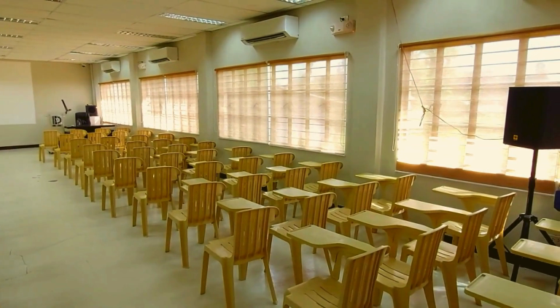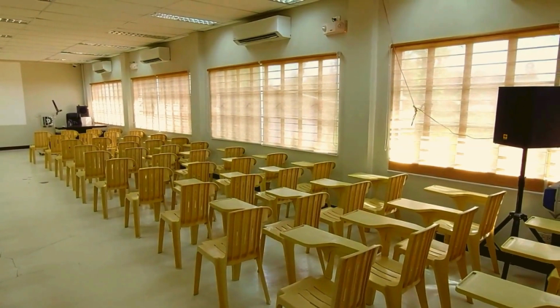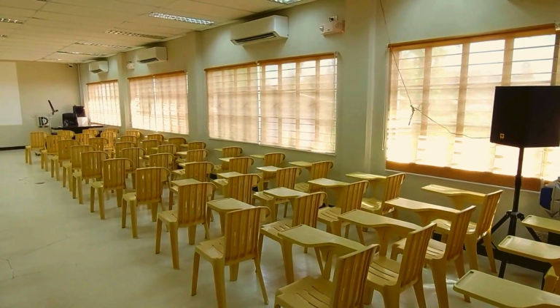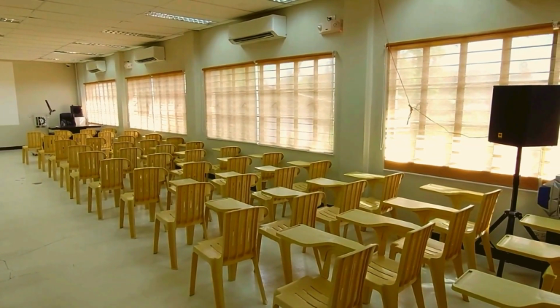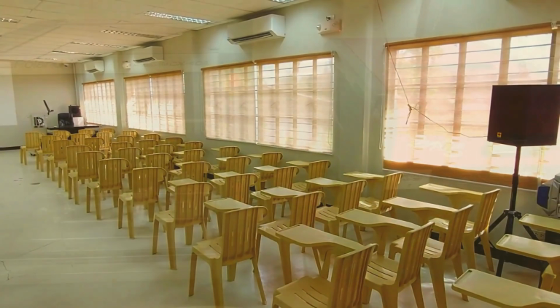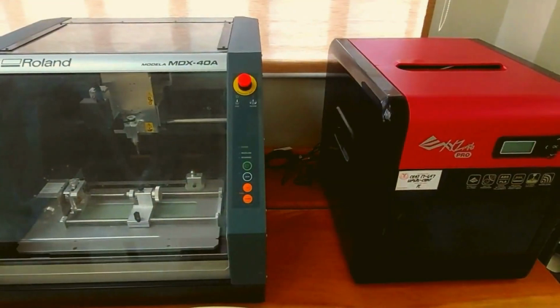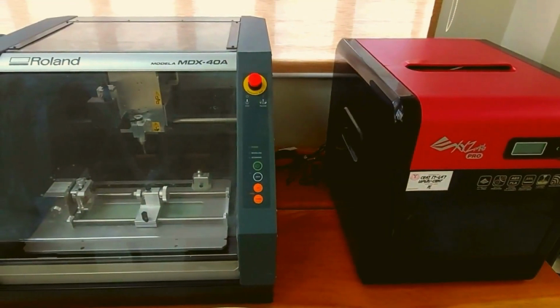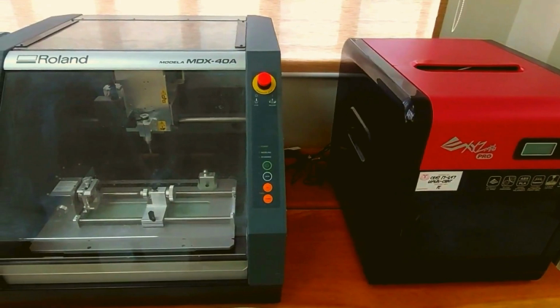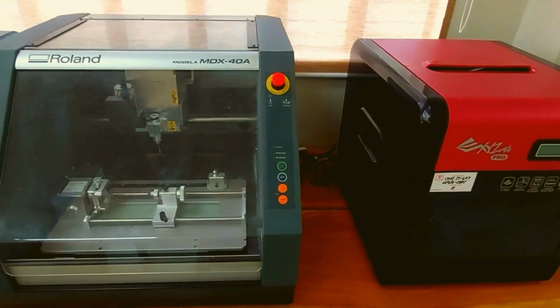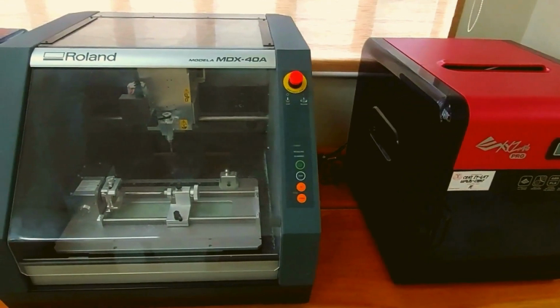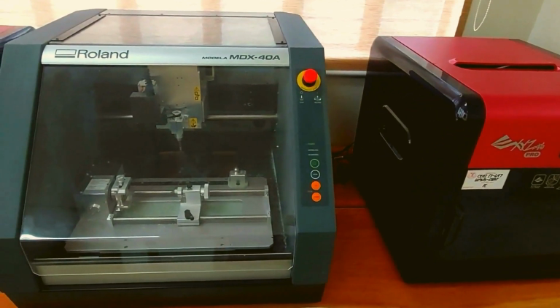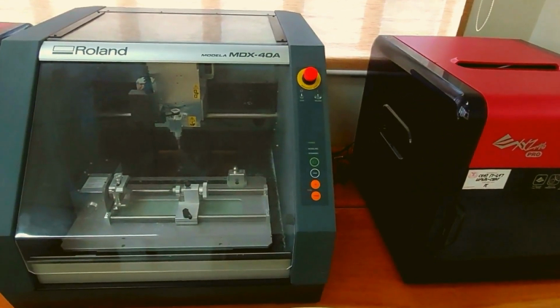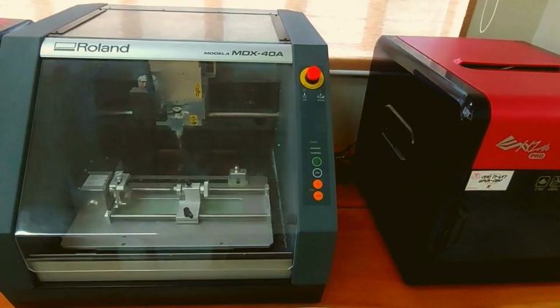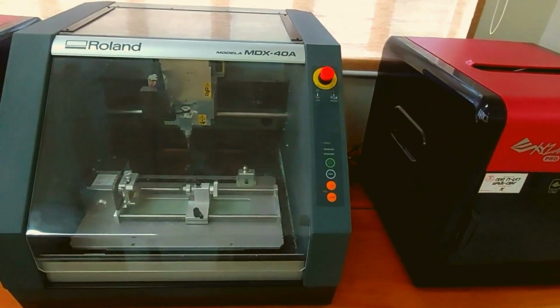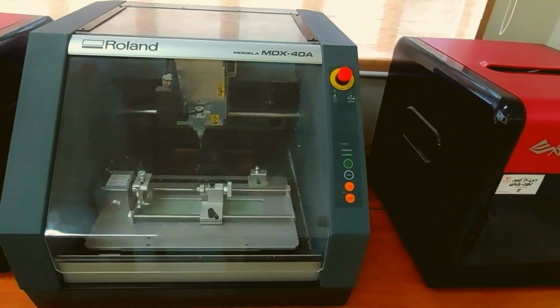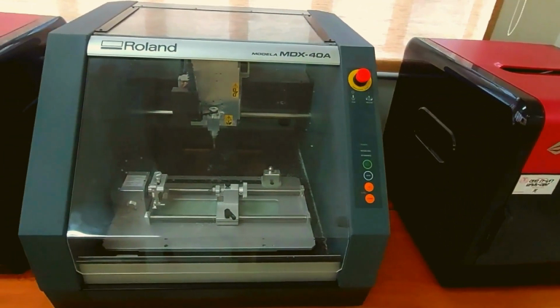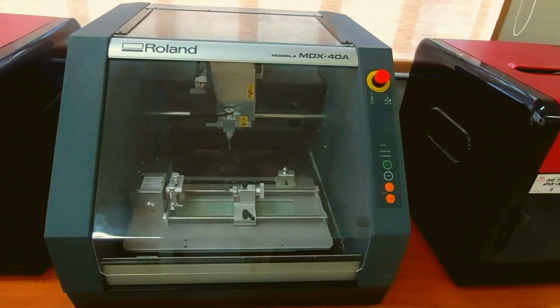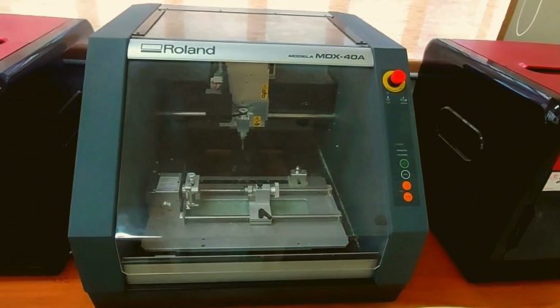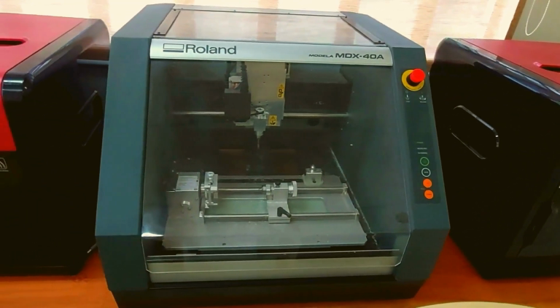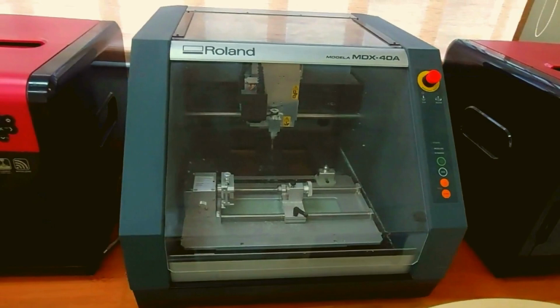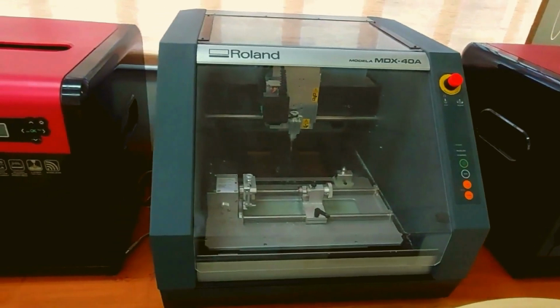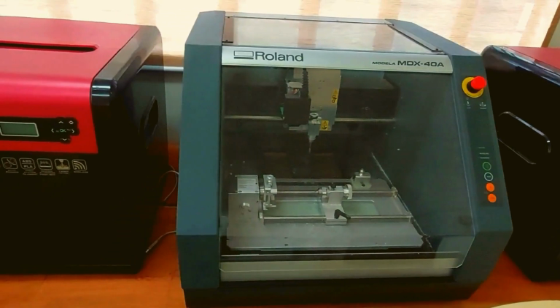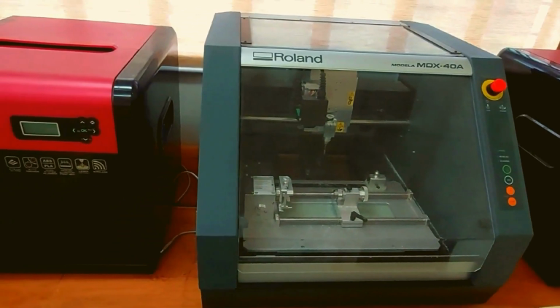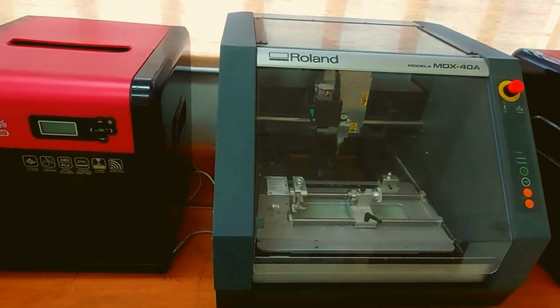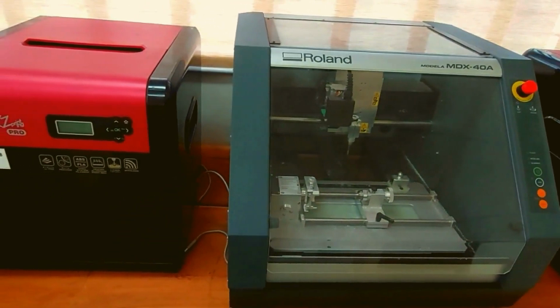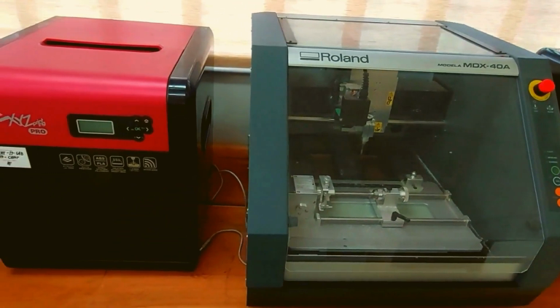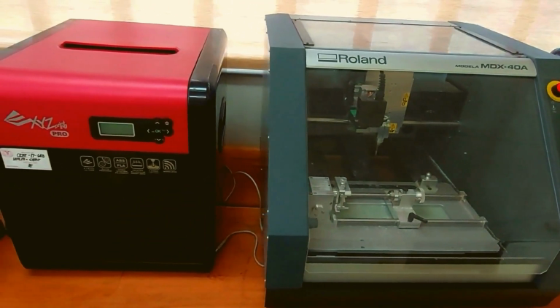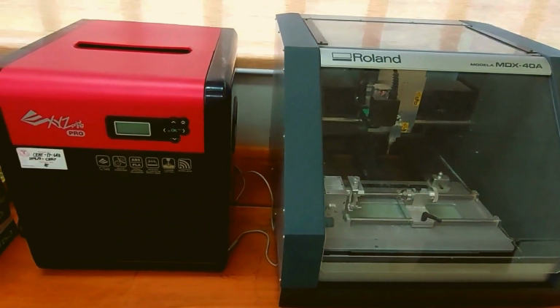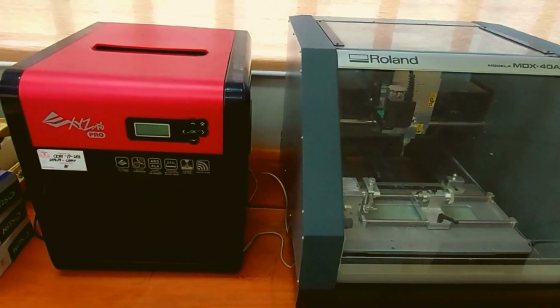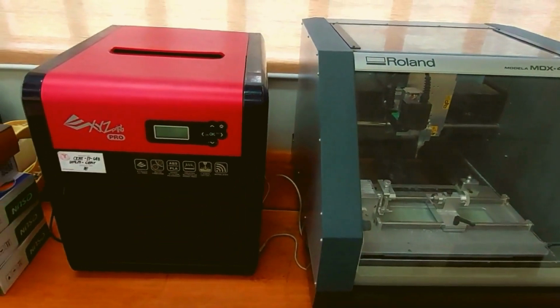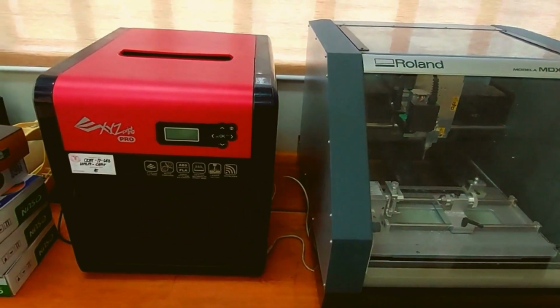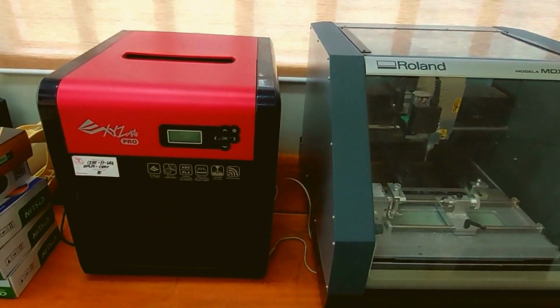Among the many tools and equipment that the department houses are two 3D printers and a milling machine, which students can use for activities, experiments, or projects that require fabrication or item modifications.